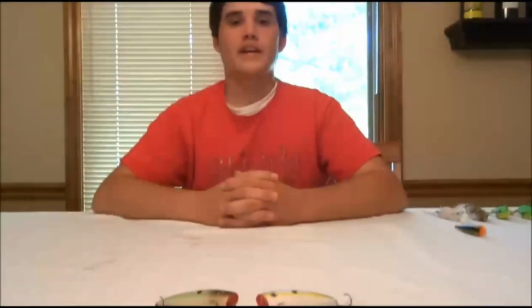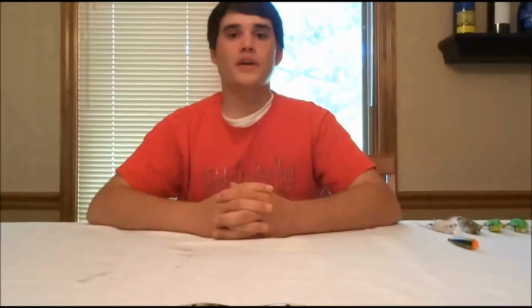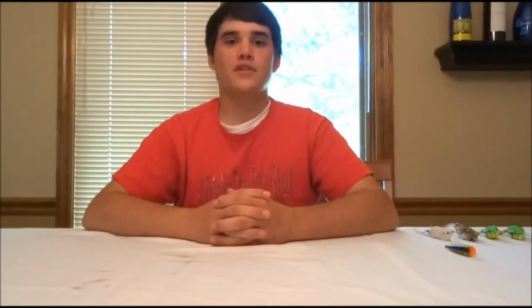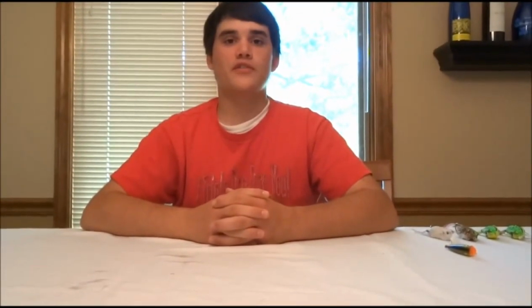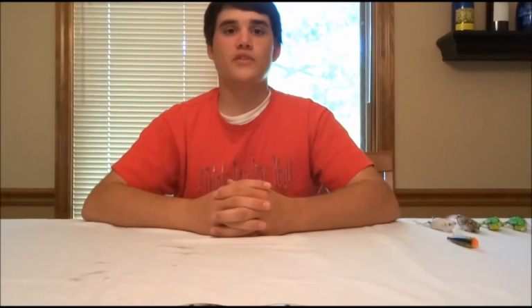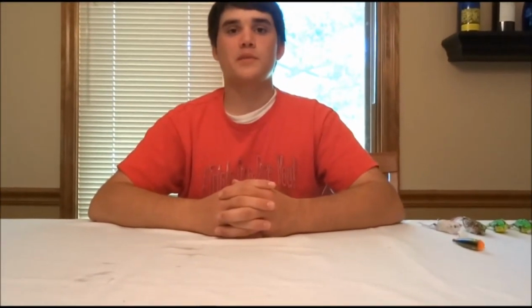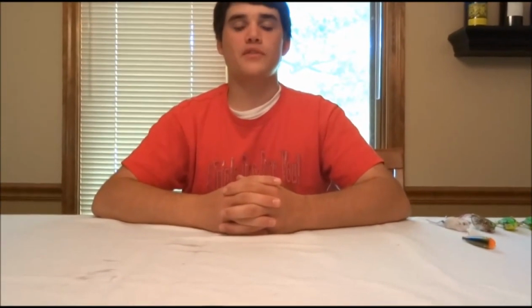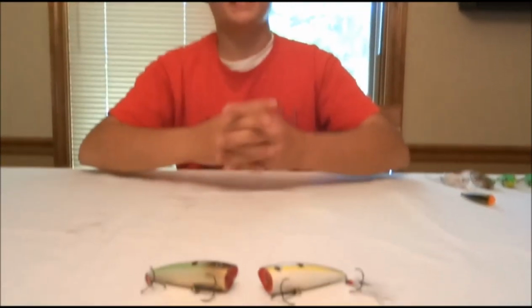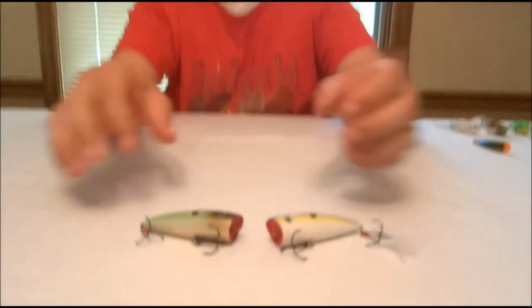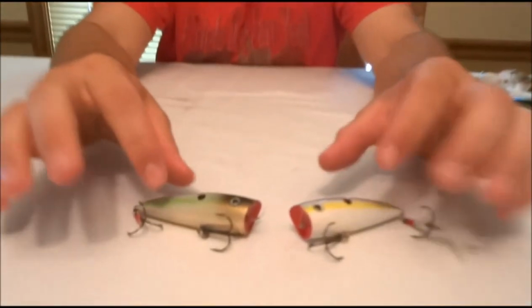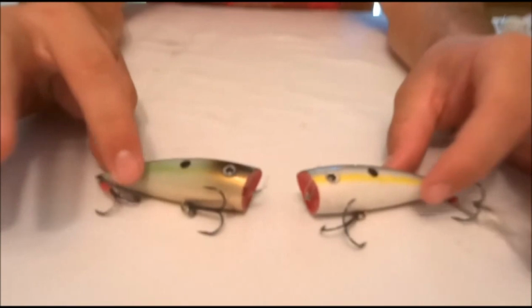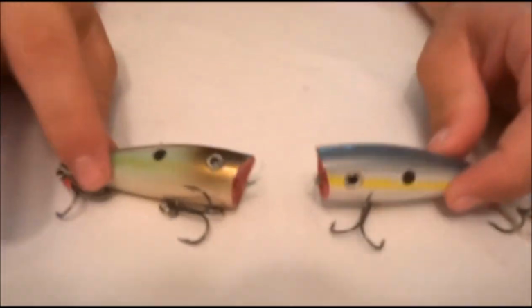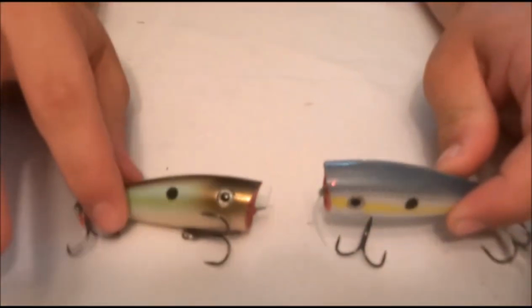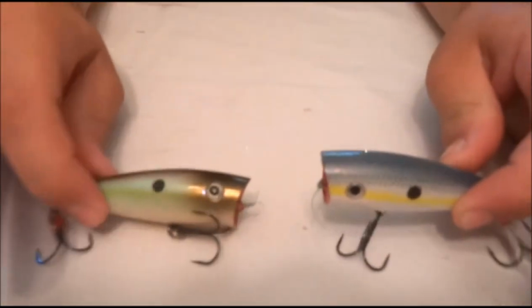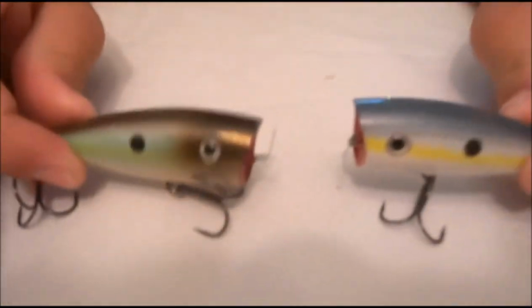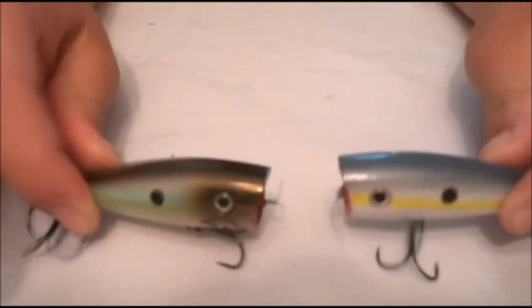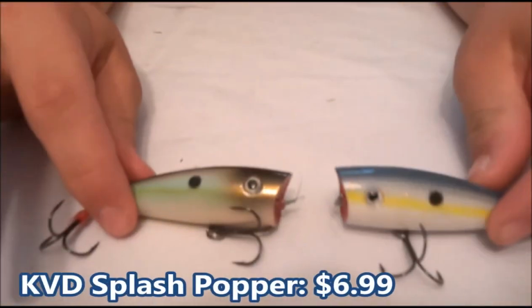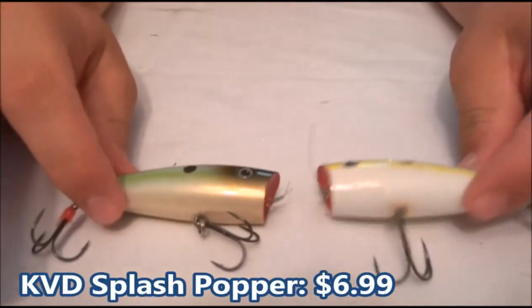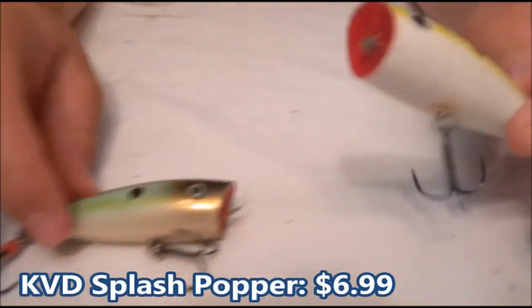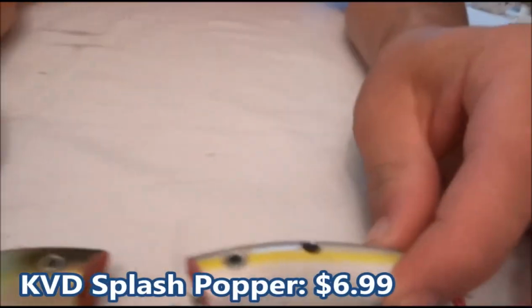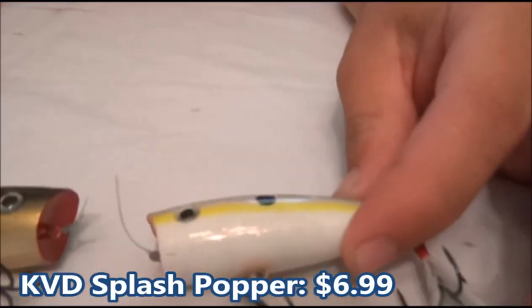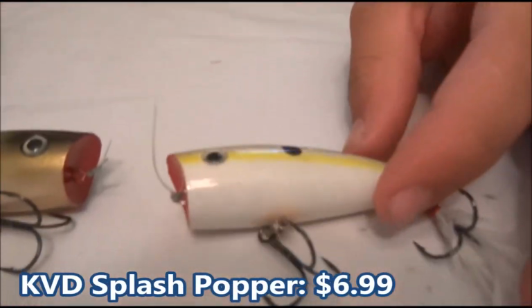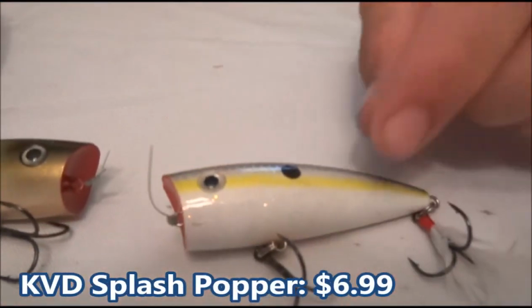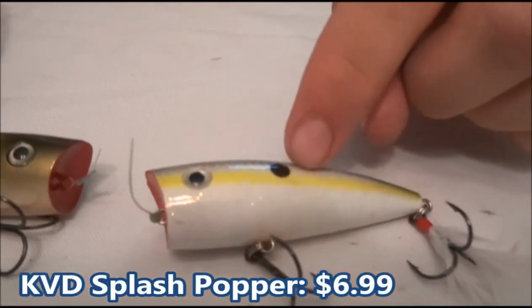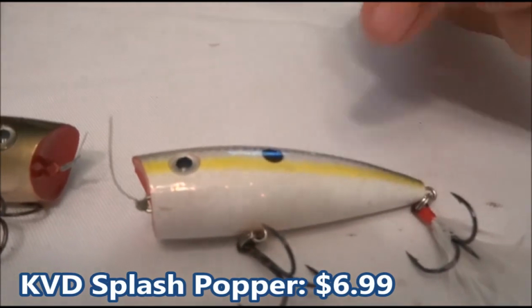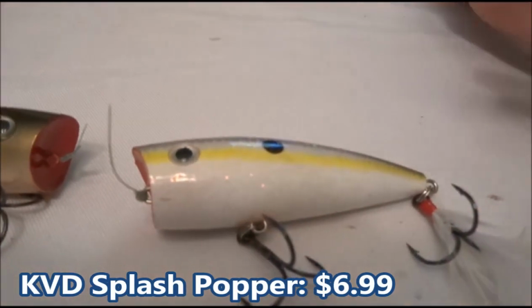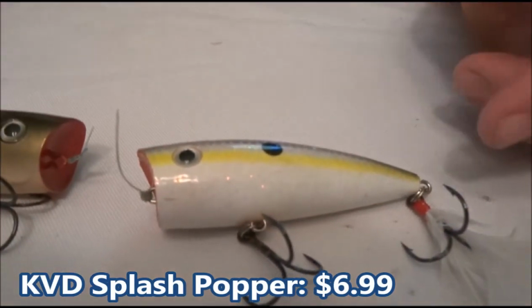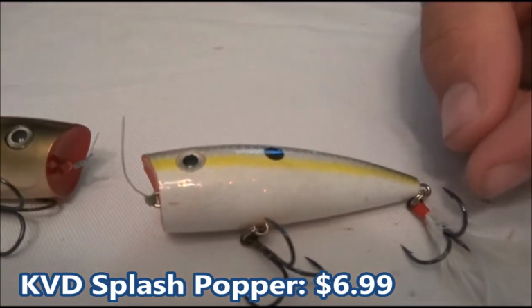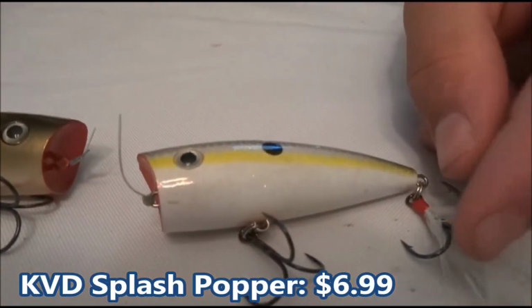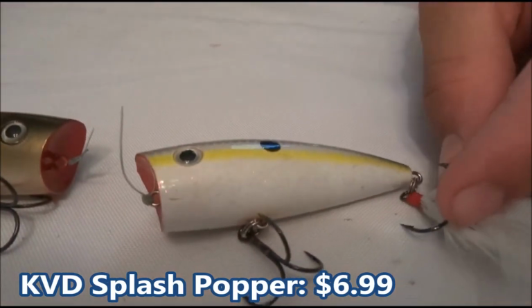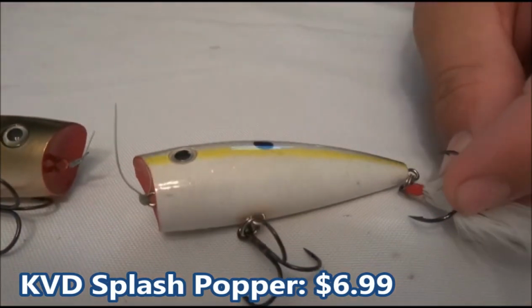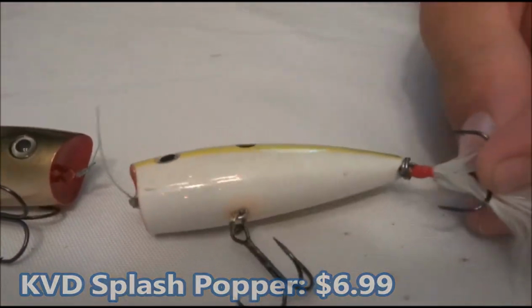Welcome back to another episode of Flare Fishing Reviews. Today I'm going to be reviewing the KVD Strike King Splash Popper. This is a popping style bait and it's probably one of my favorite ones on the market. That's why I decided to review this one versus some of the other ones that I have.